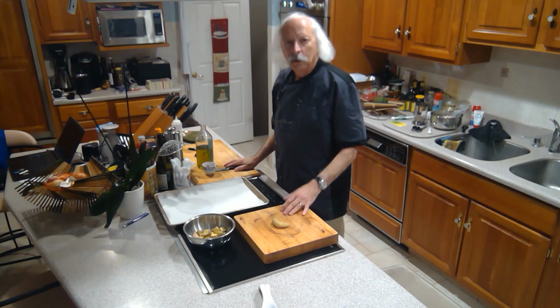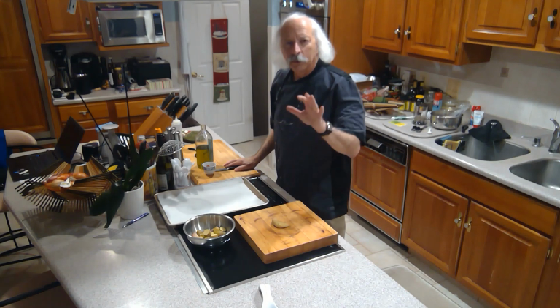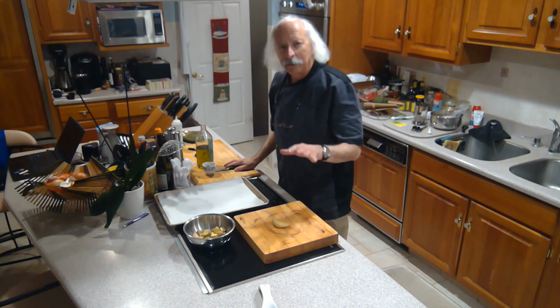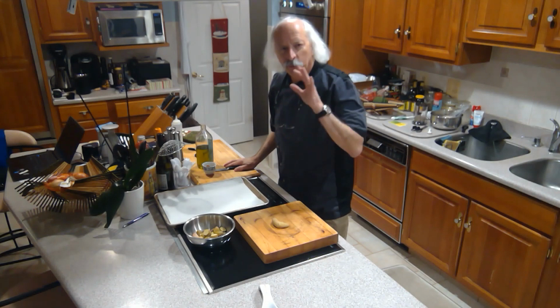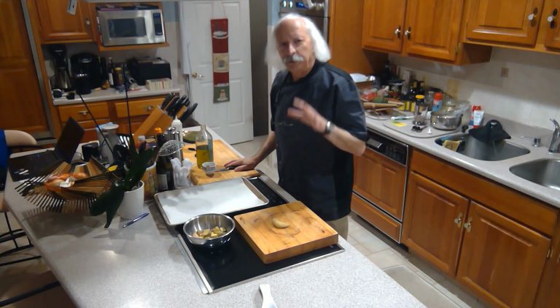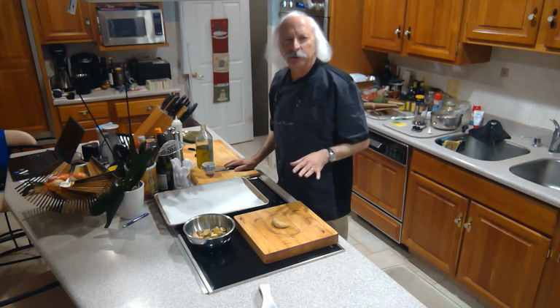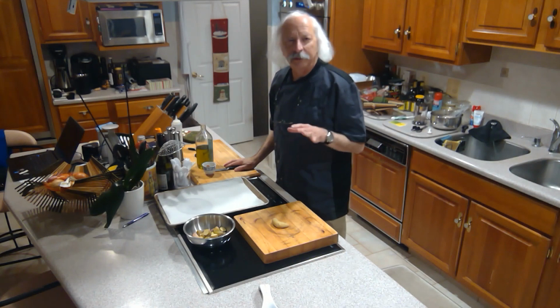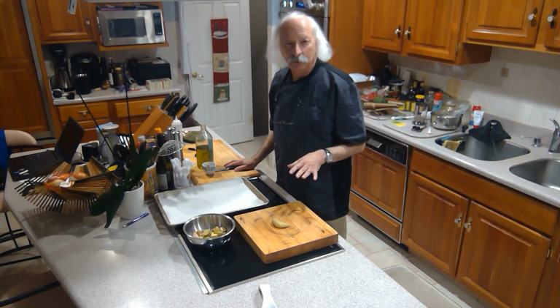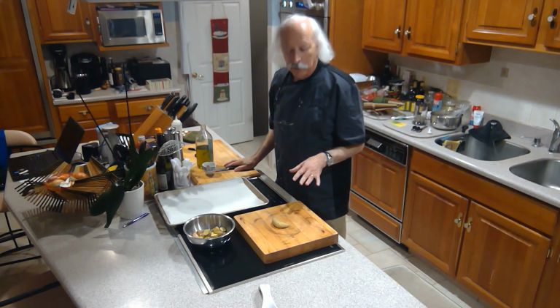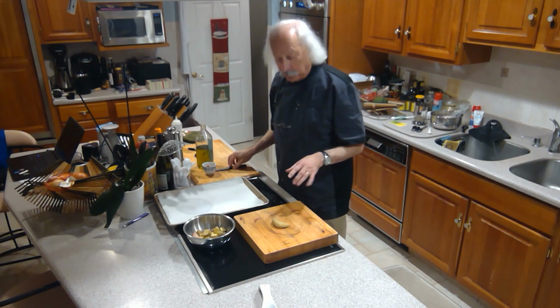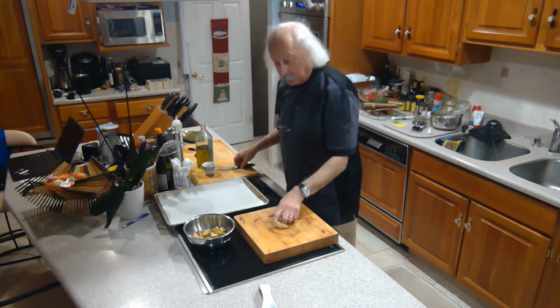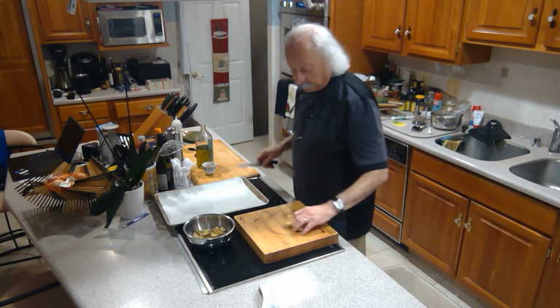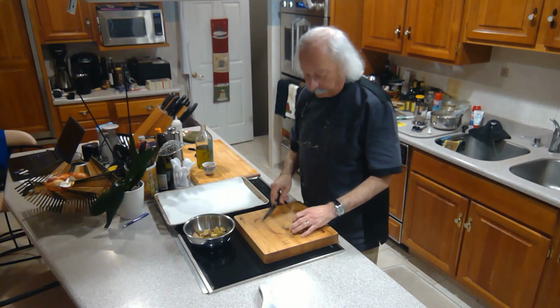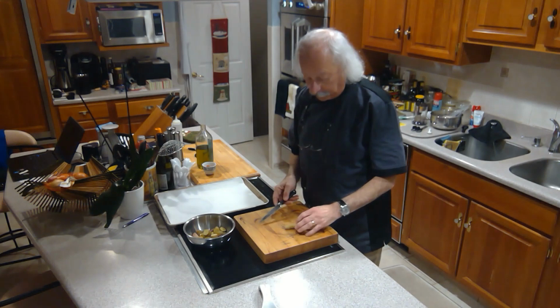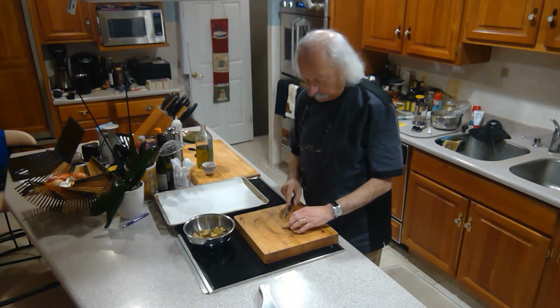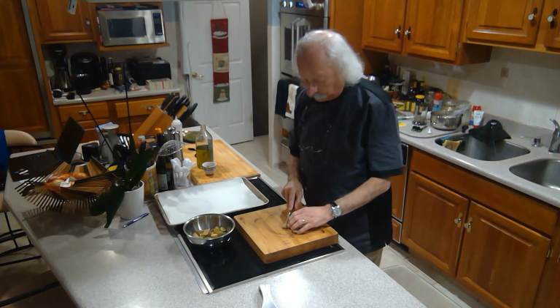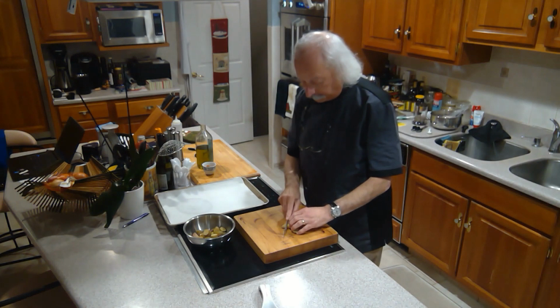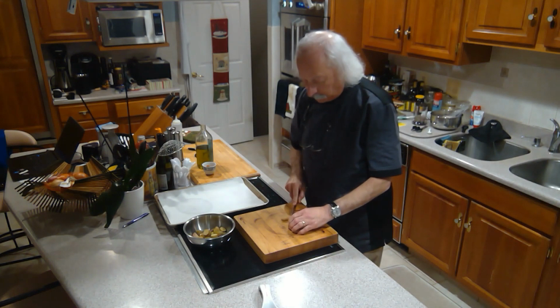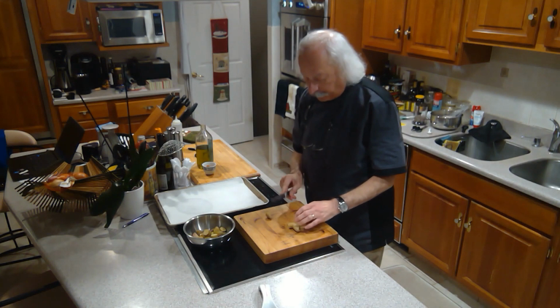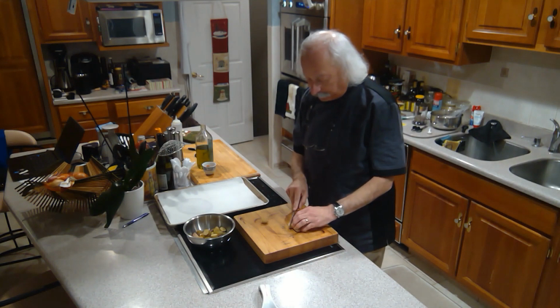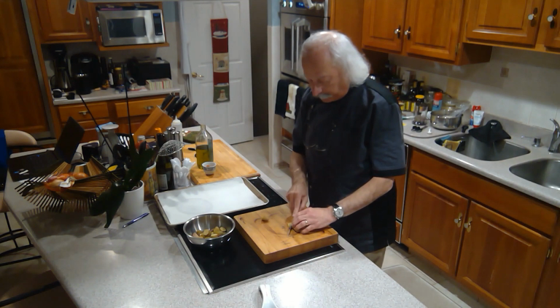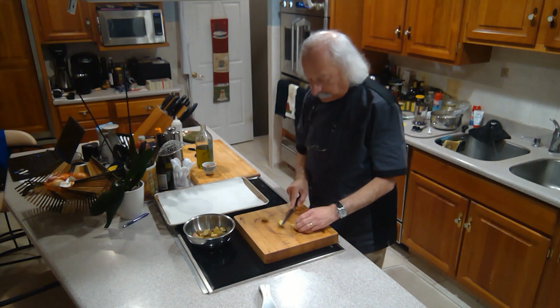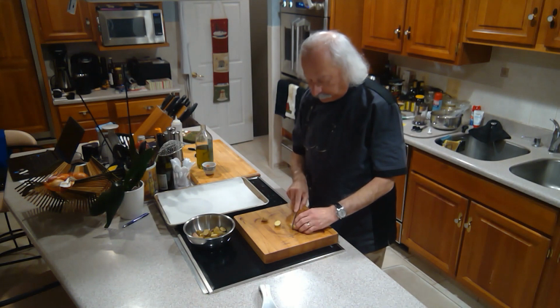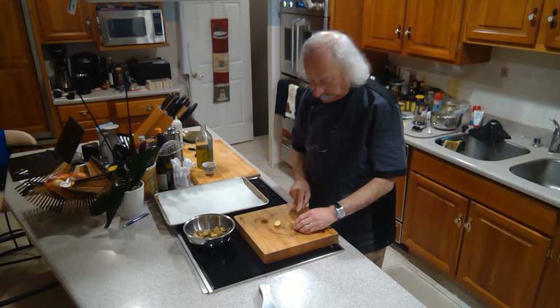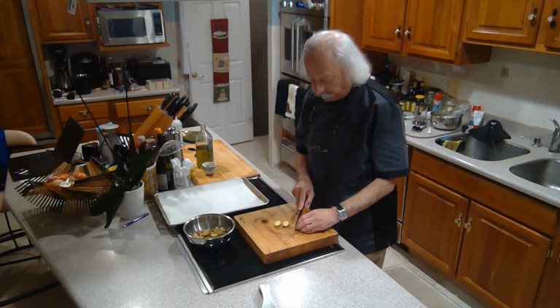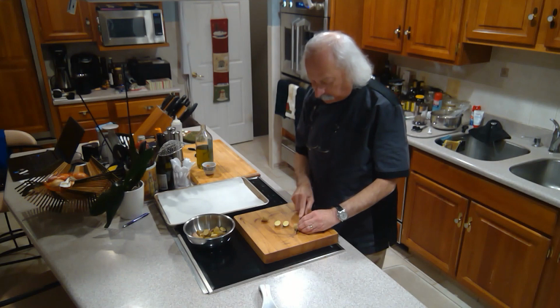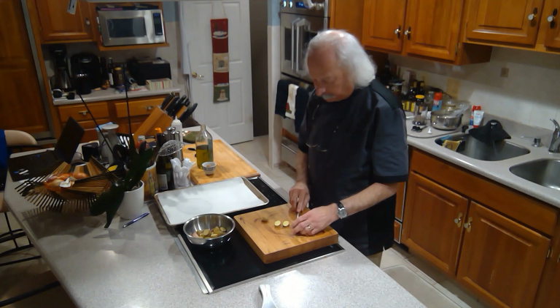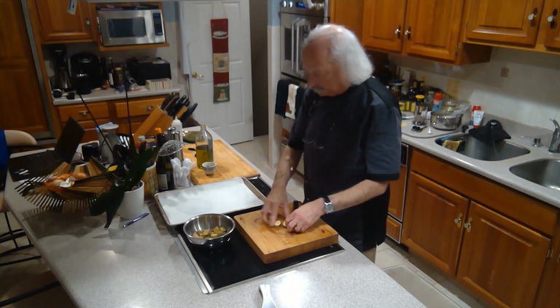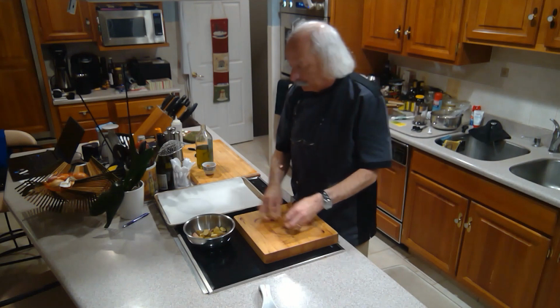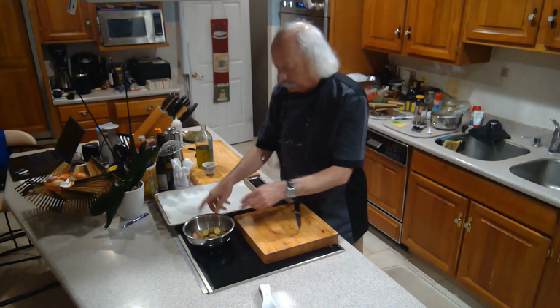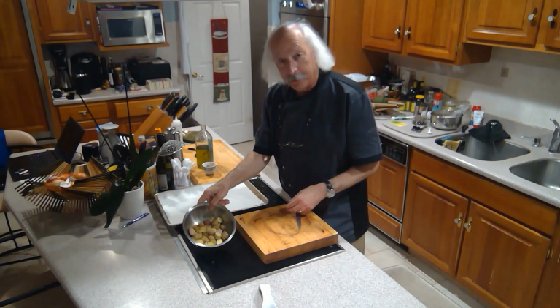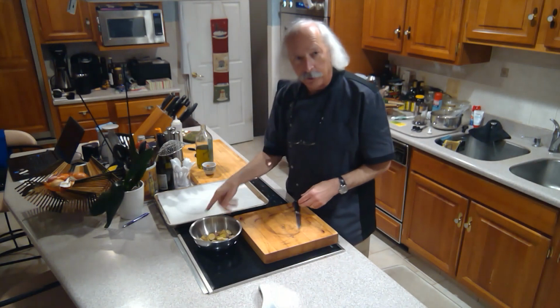We're going to make some crispy roasted potatoes. I'm going to make them bite-sized pieces of fingerling potatoes. I have a bunch of them that are ready to go here.